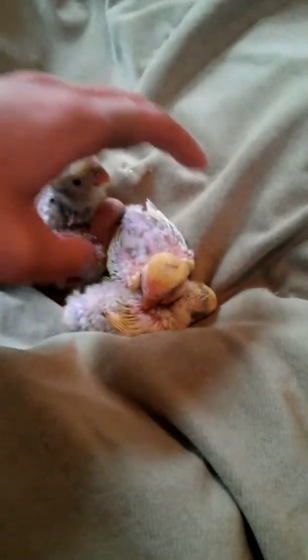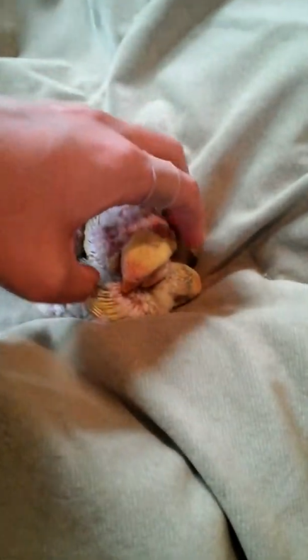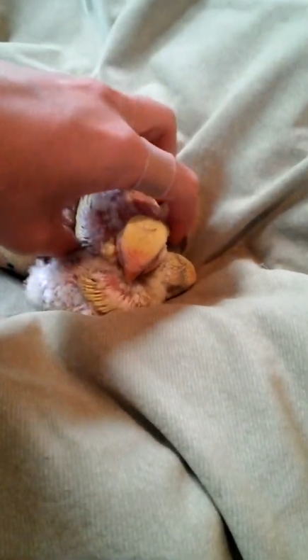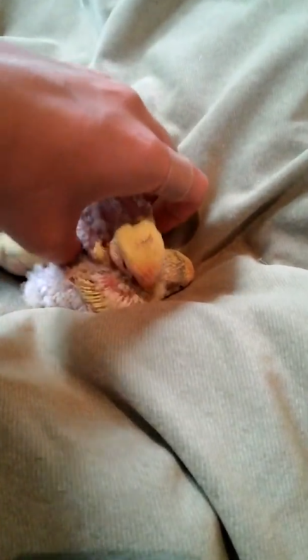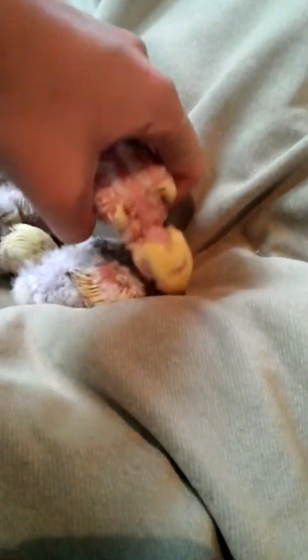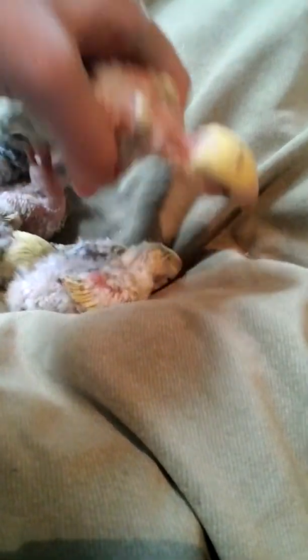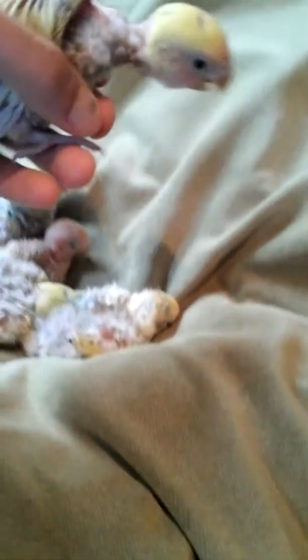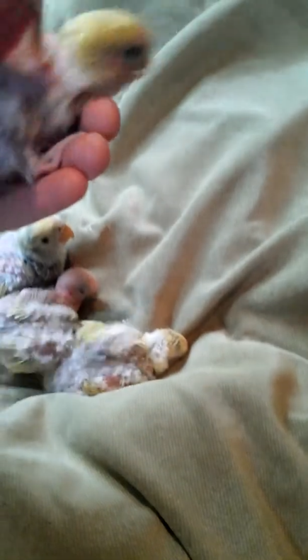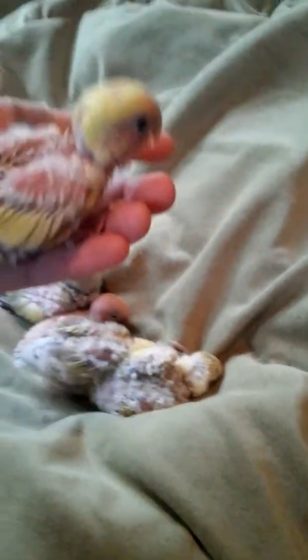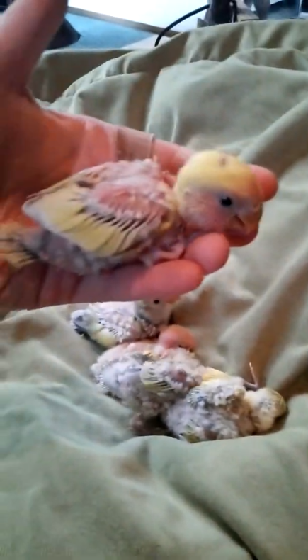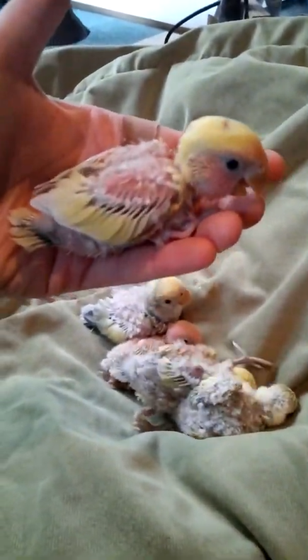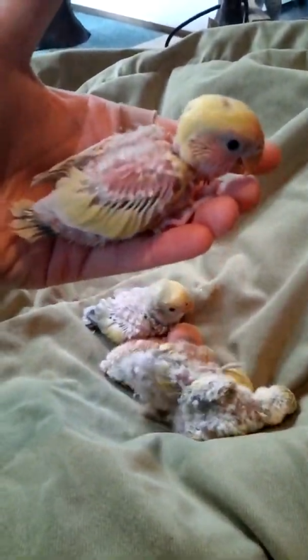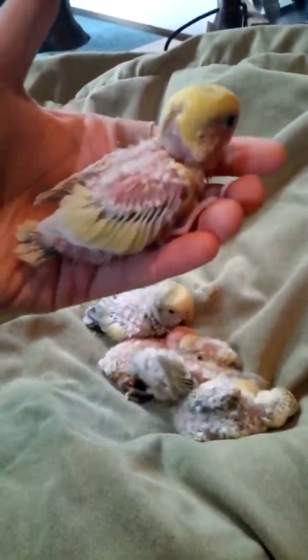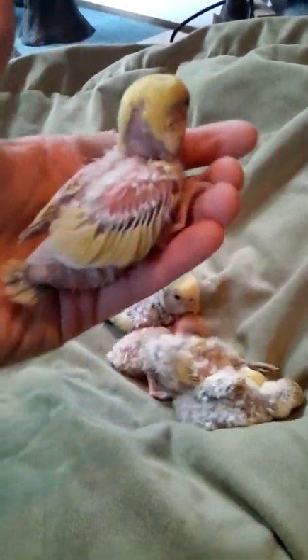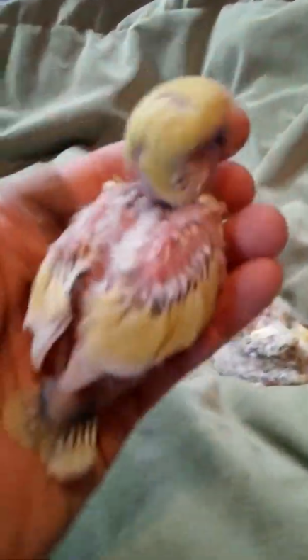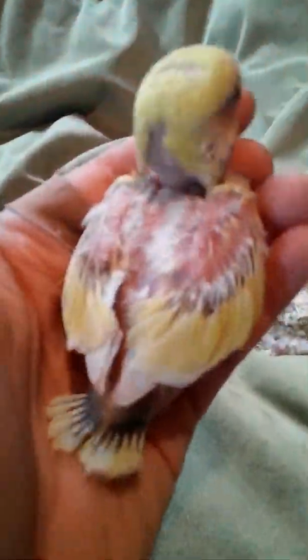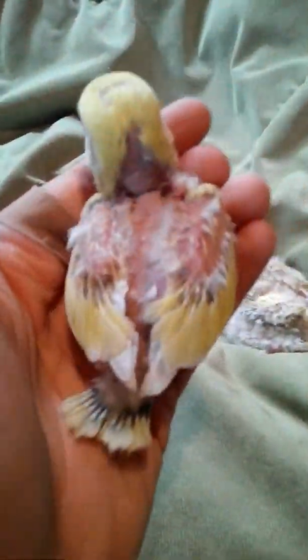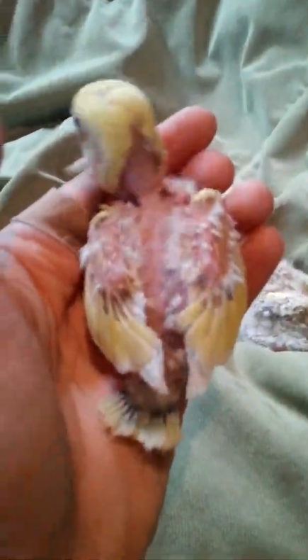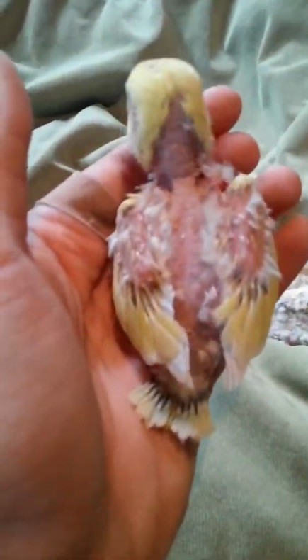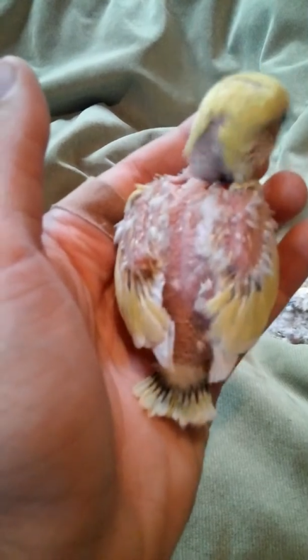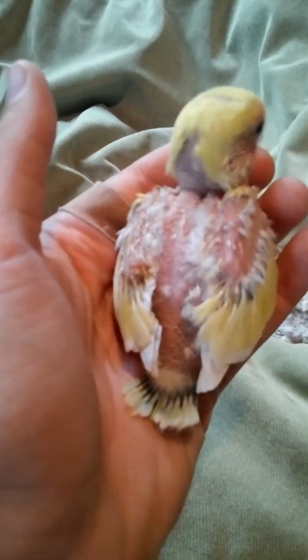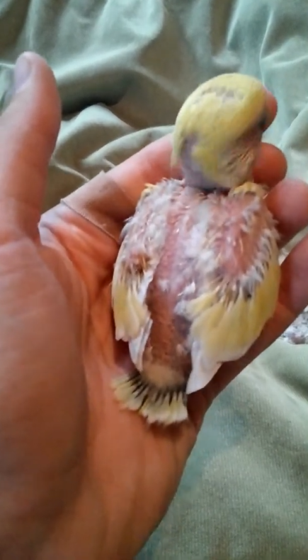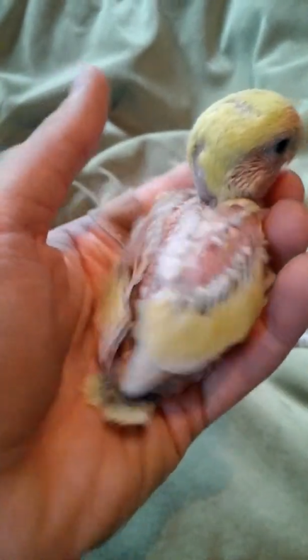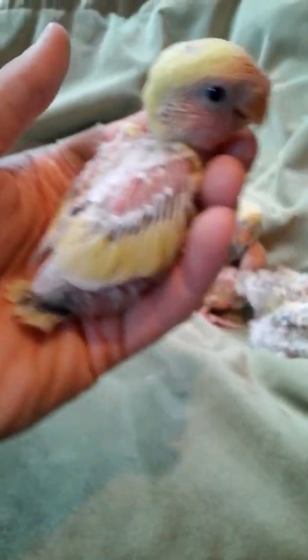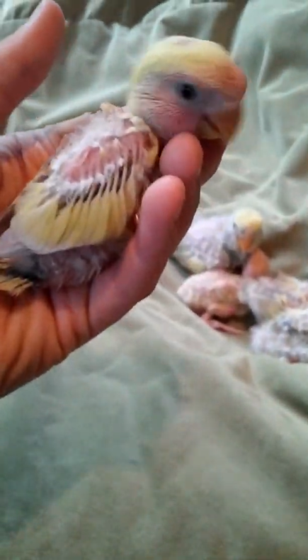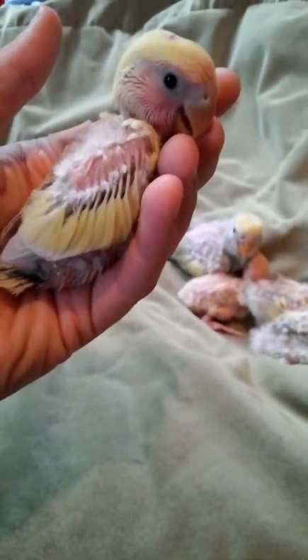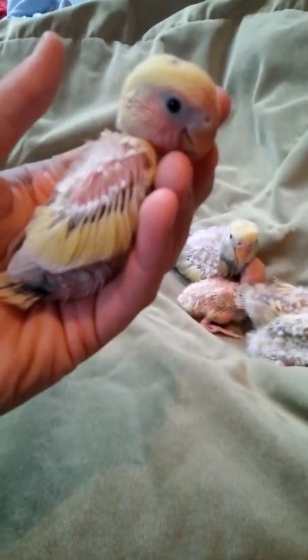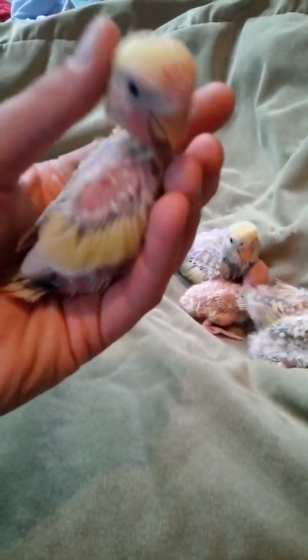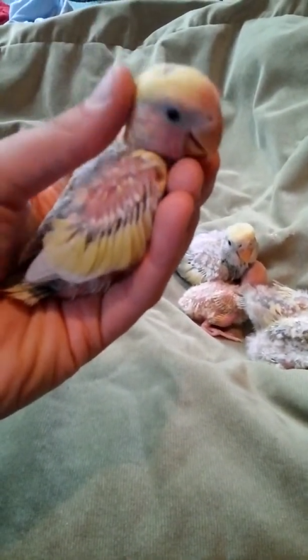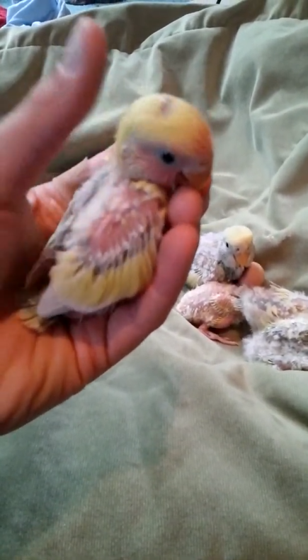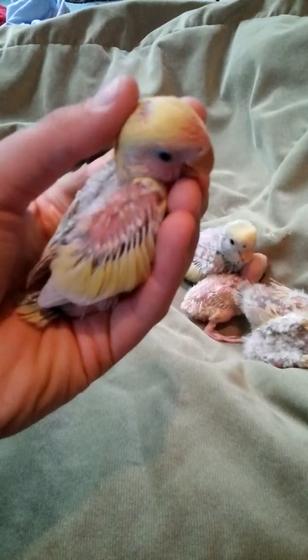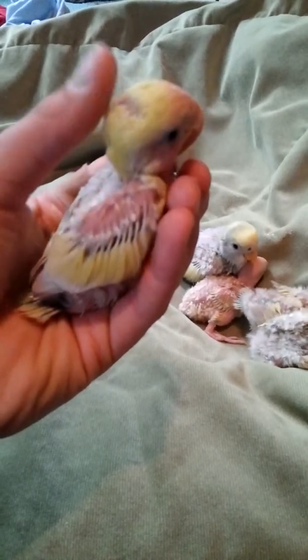And then we have the third here — another Lutino. He's been plucked a little bit by his parents. Poor little guy. This stopped though. They just plucked him the one day, did all that, and then they stopped.